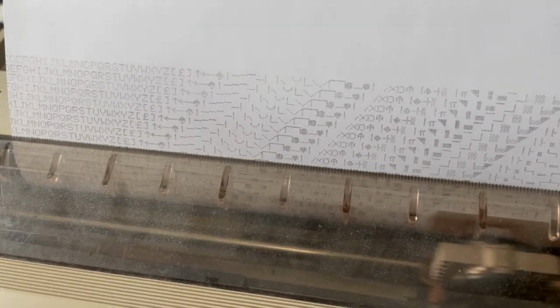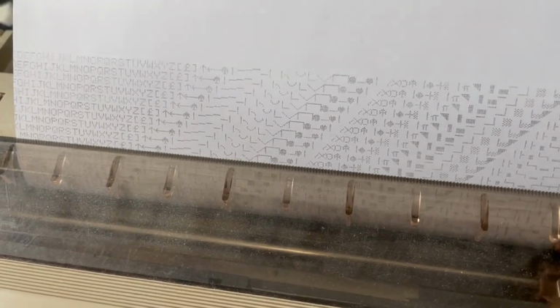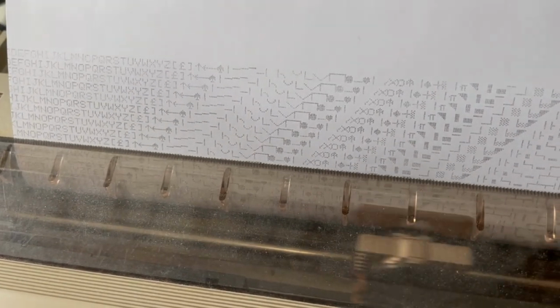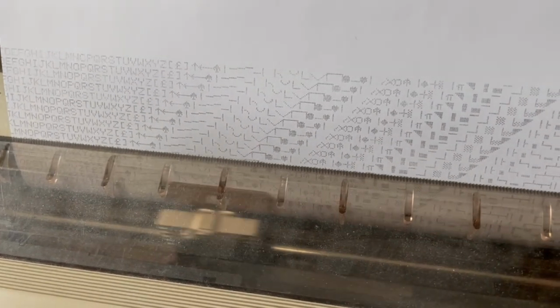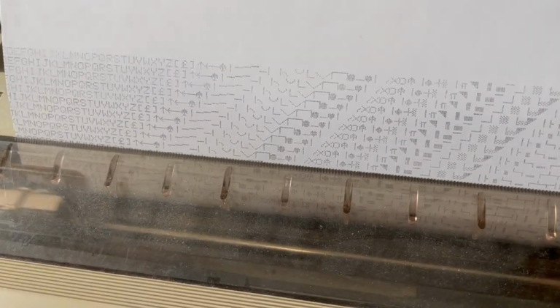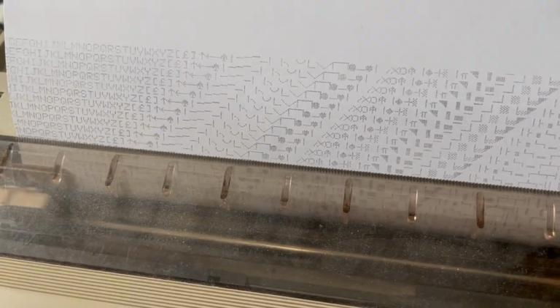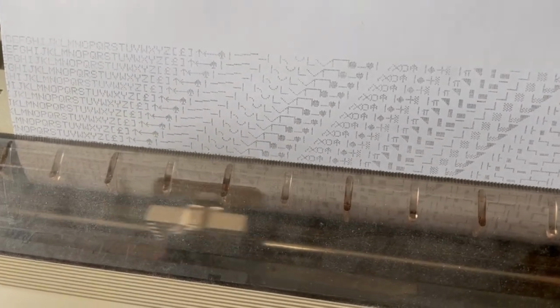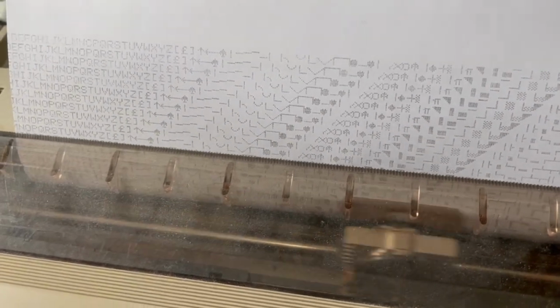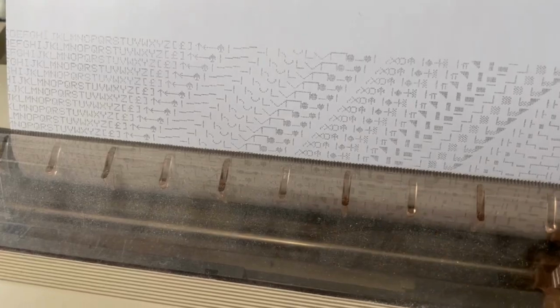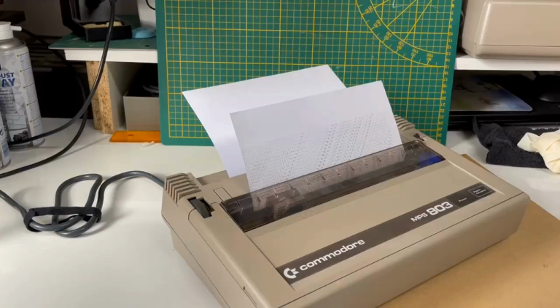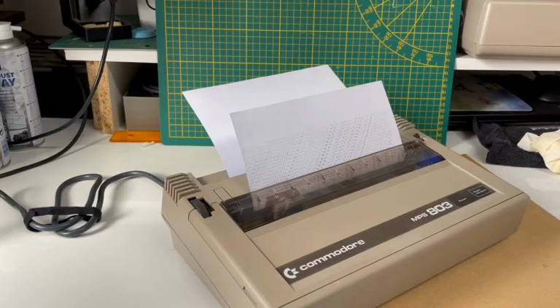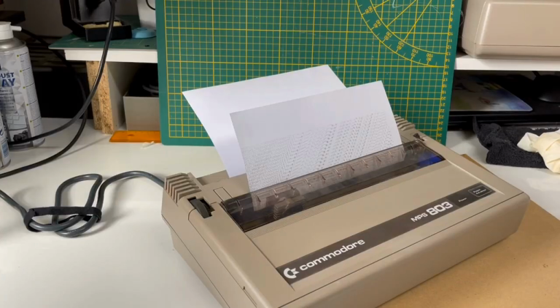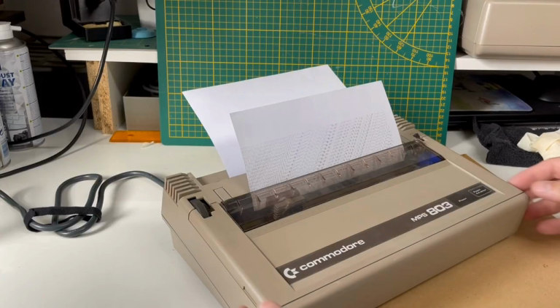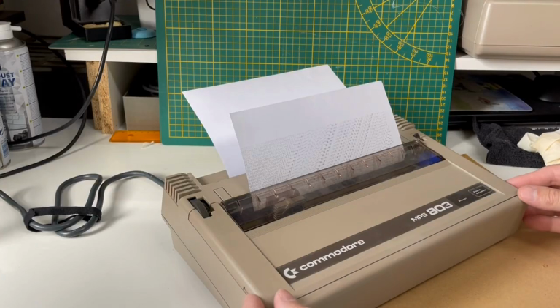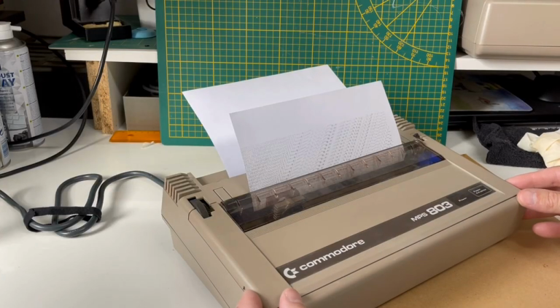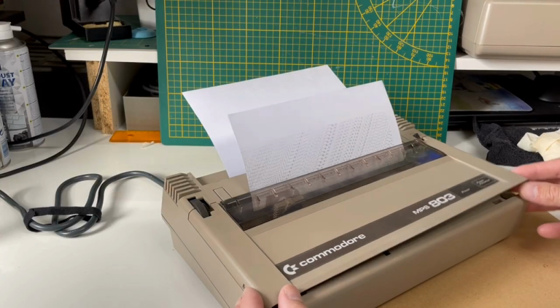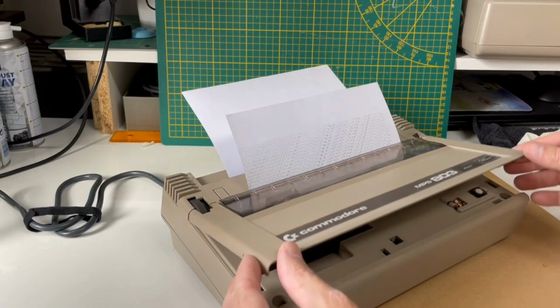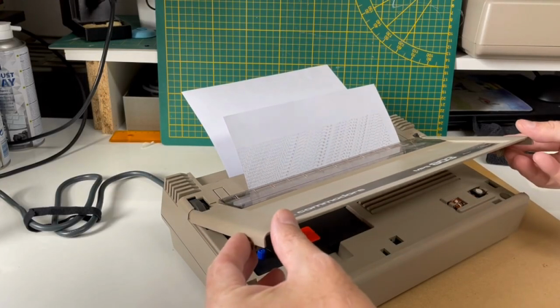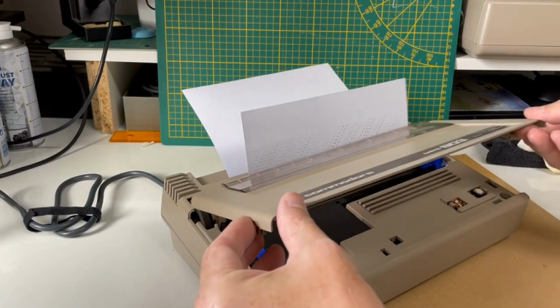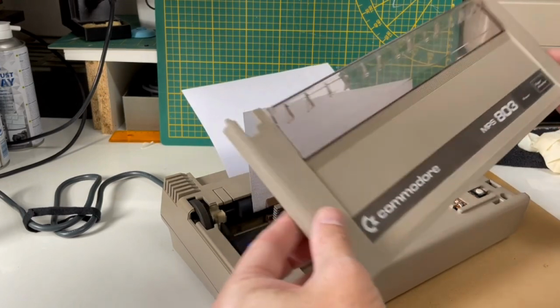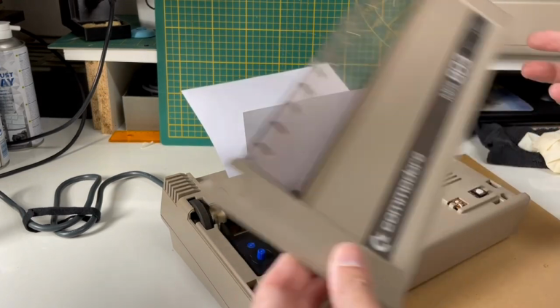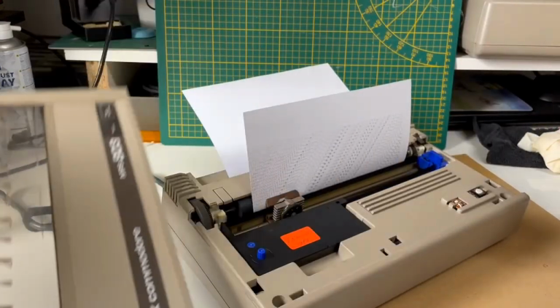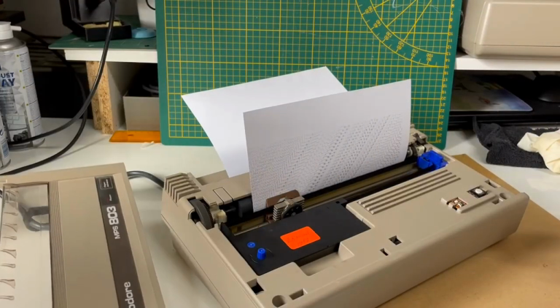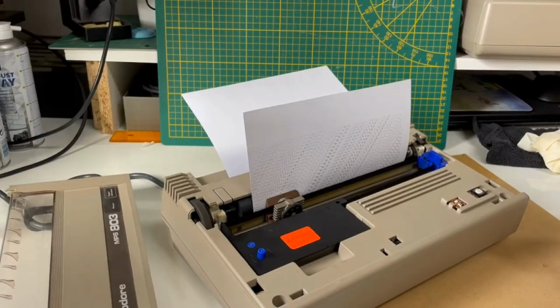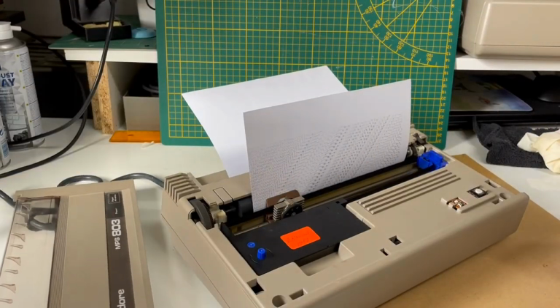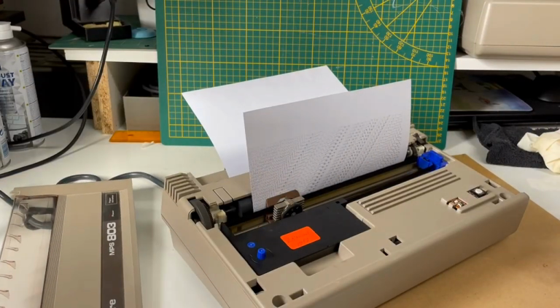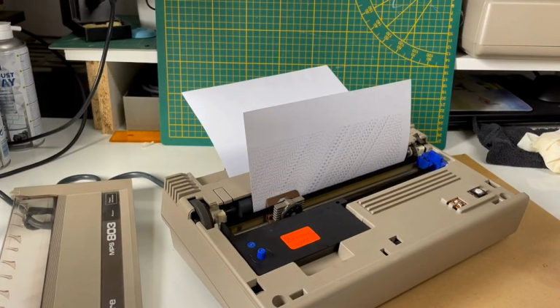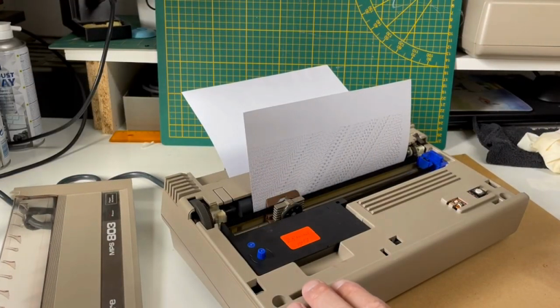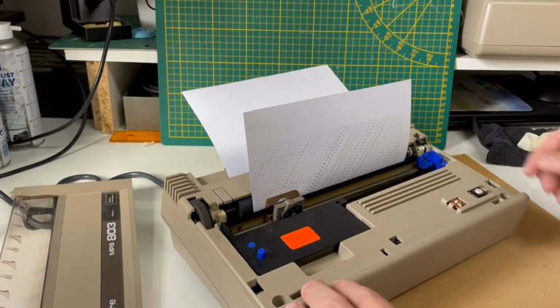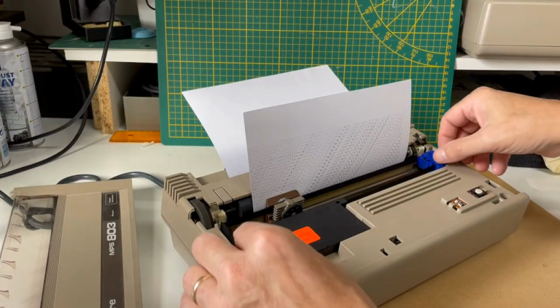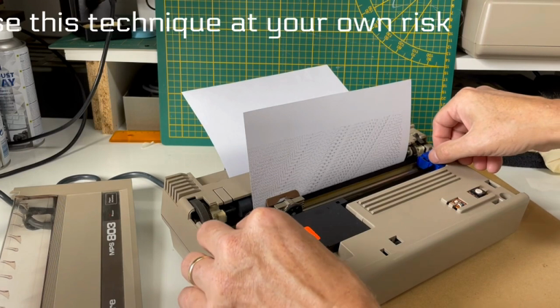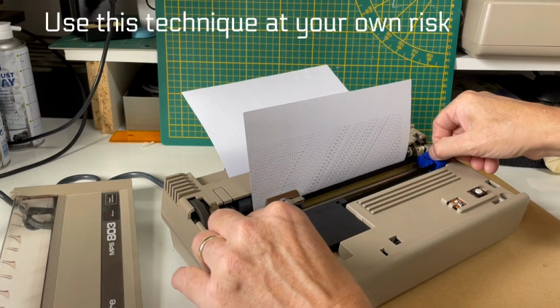As you can see here the ink ribbon is producing a bit of a grey printout. So what can we do here to improve the printout? I remember that in the 80s I did not have much money to spend, and at that time I creatively used stamp ink to re-ink the ribbon.